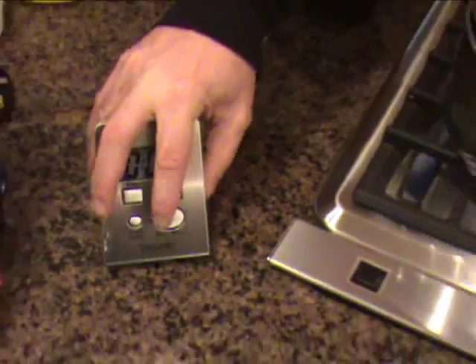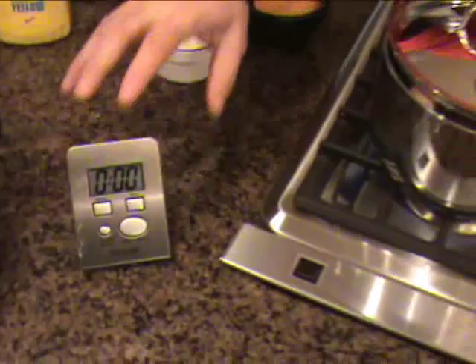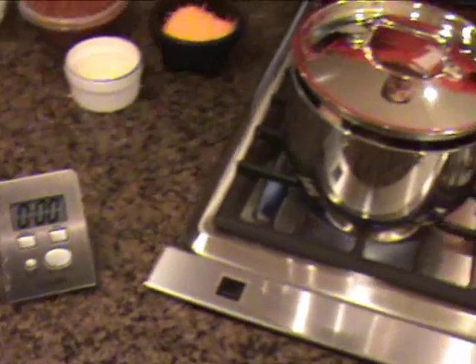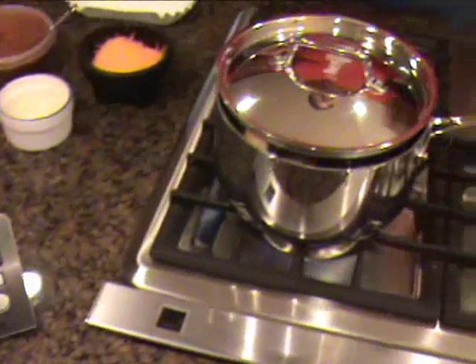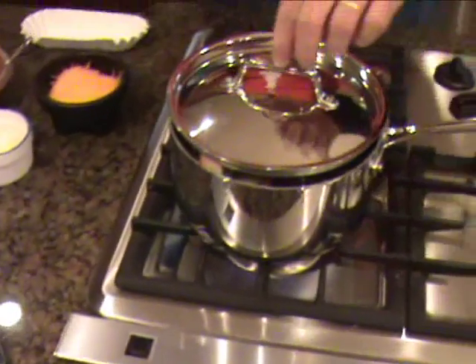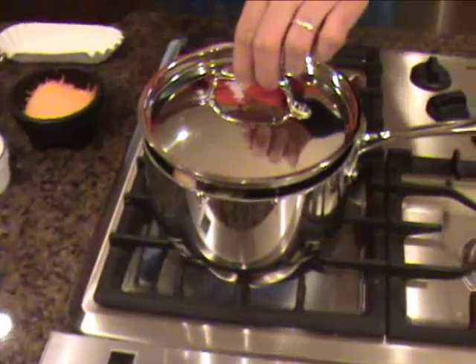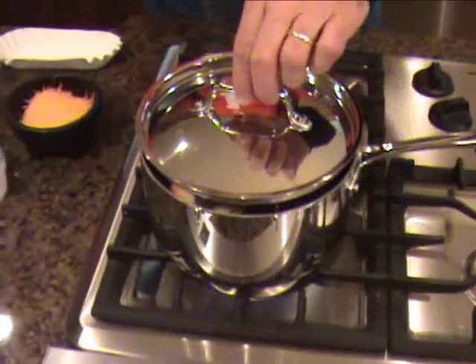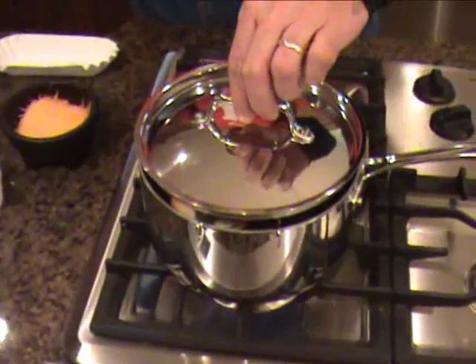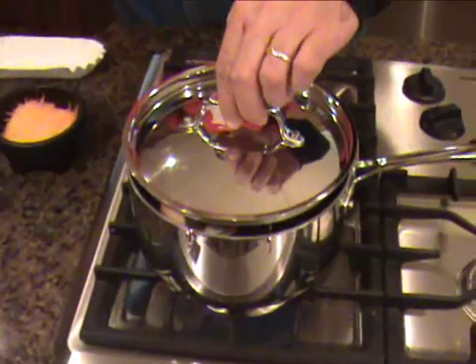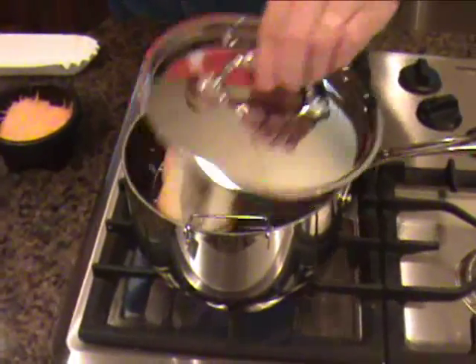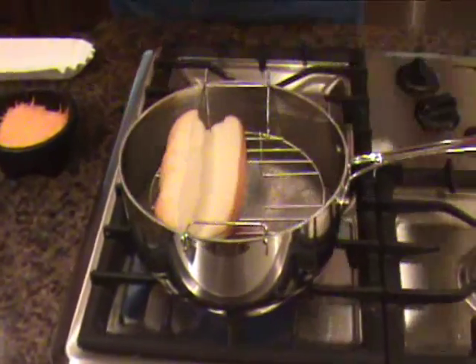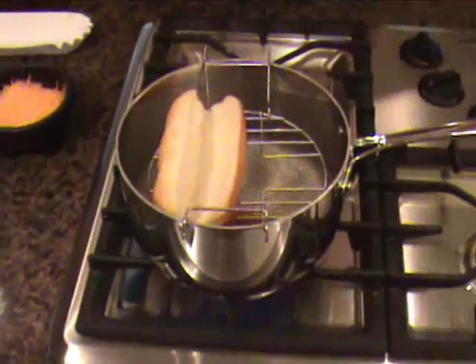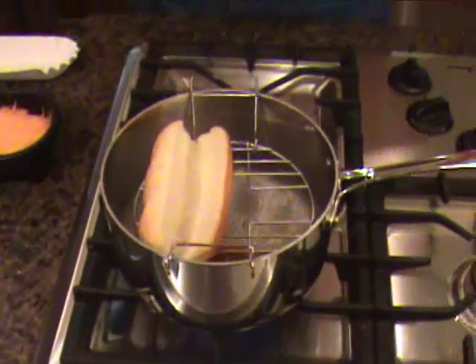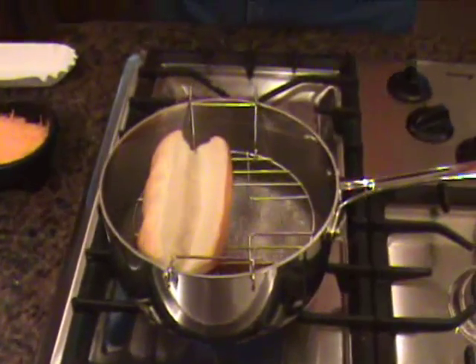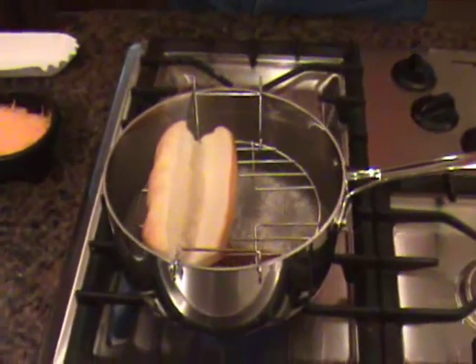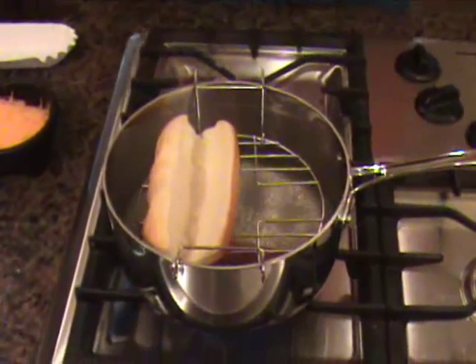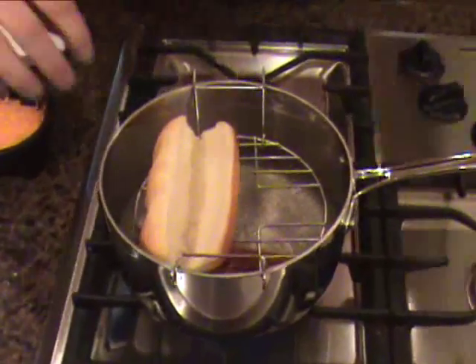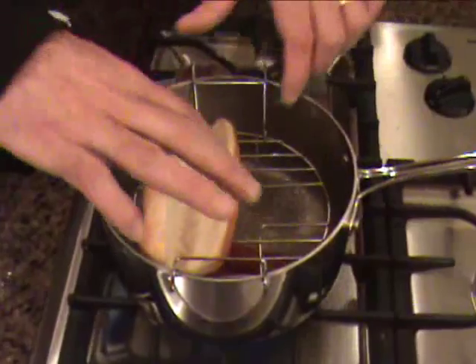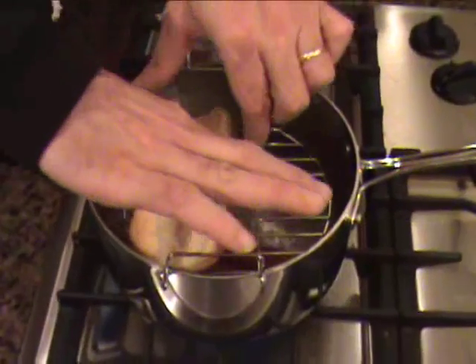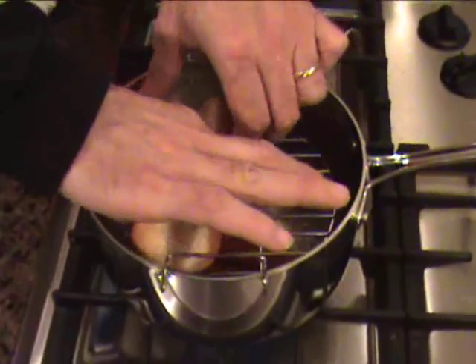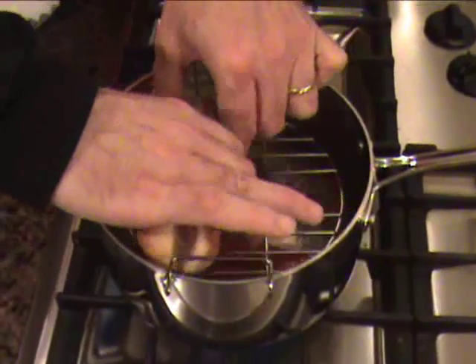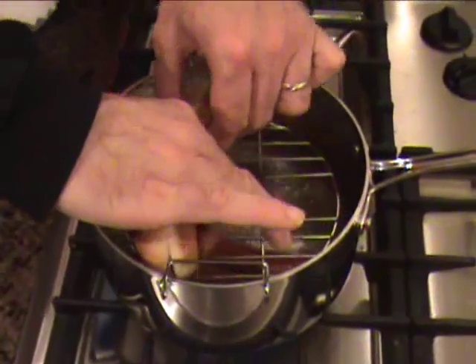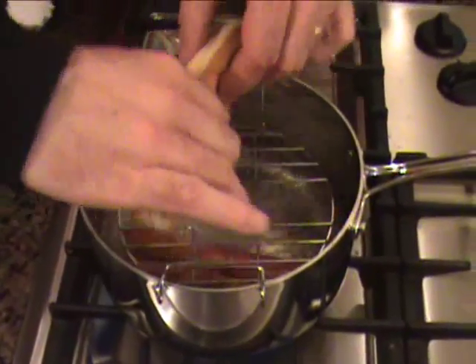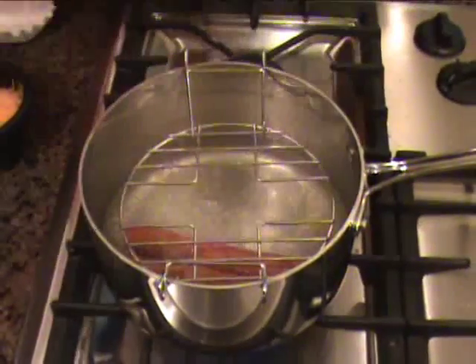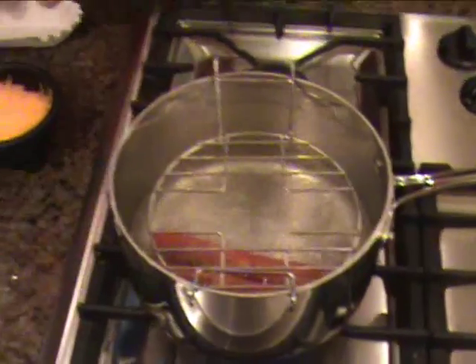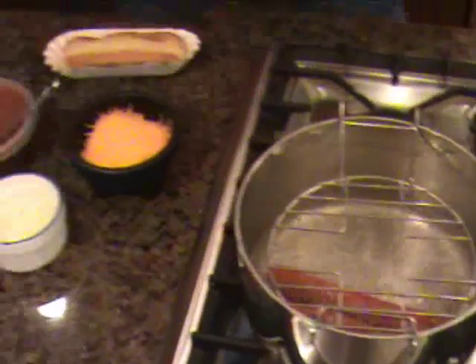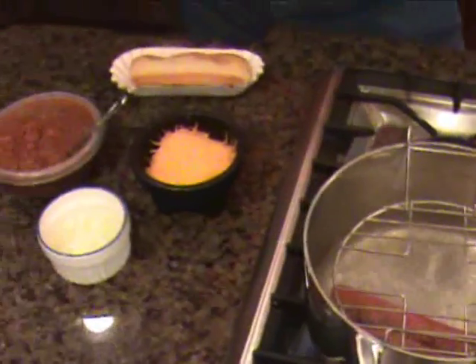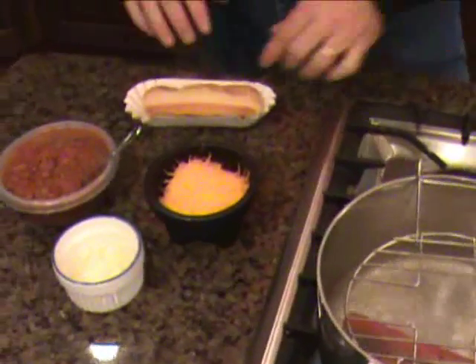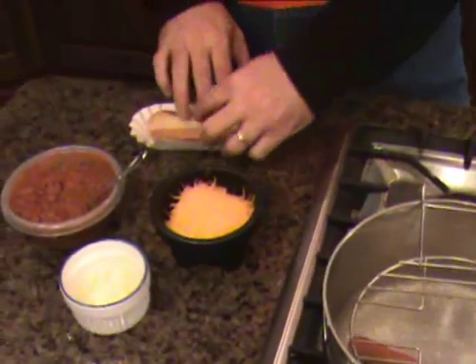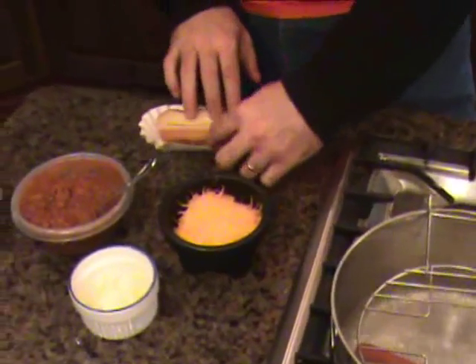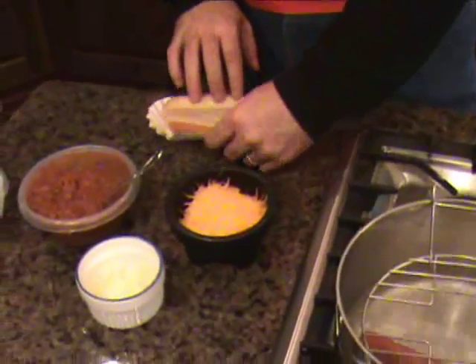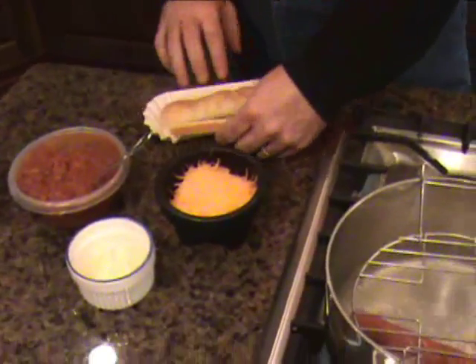All right, let's see what we got here. Ready? Ooh, look at that bun — it's so soft and steamed and piping hot.